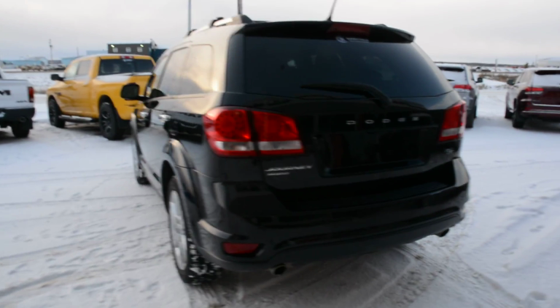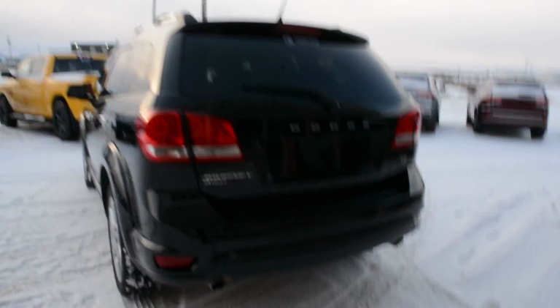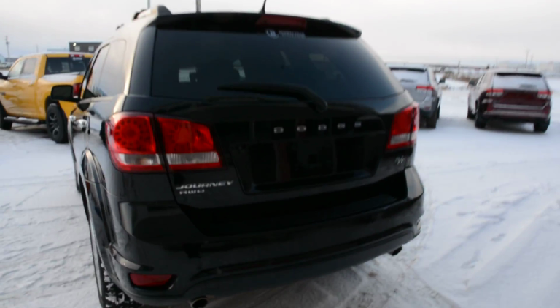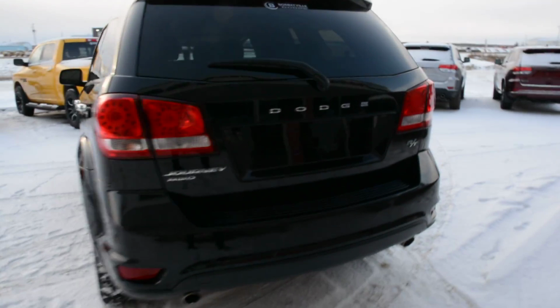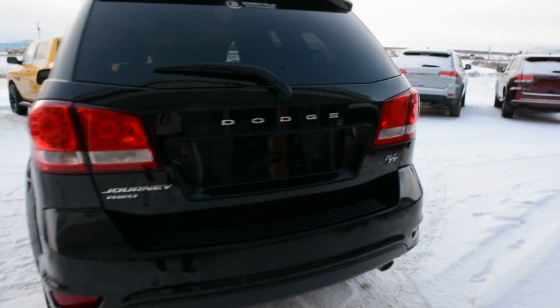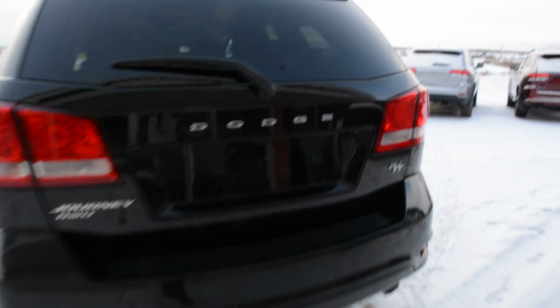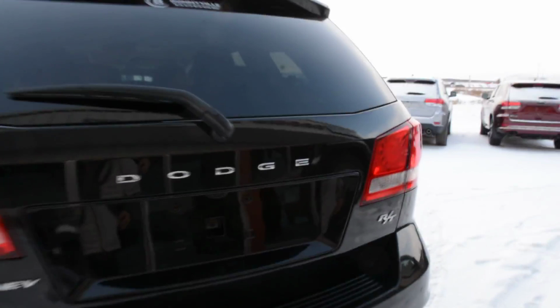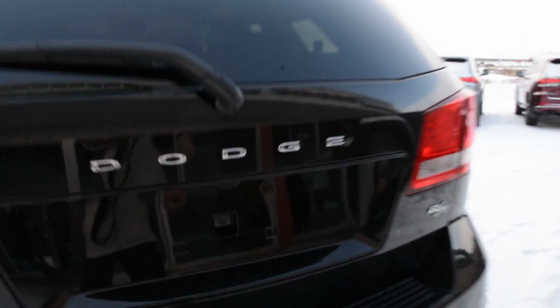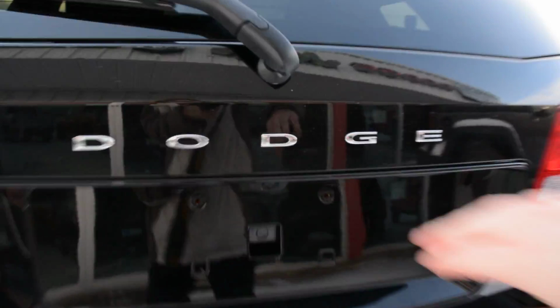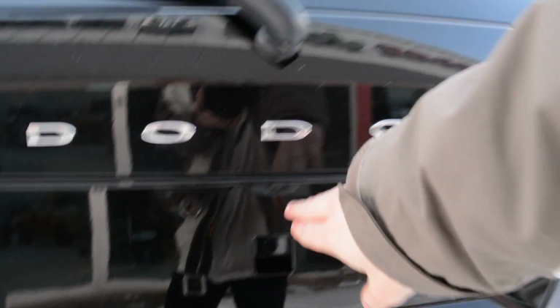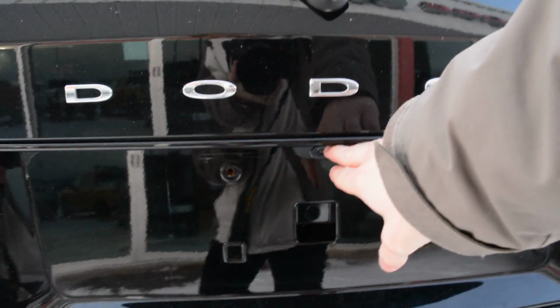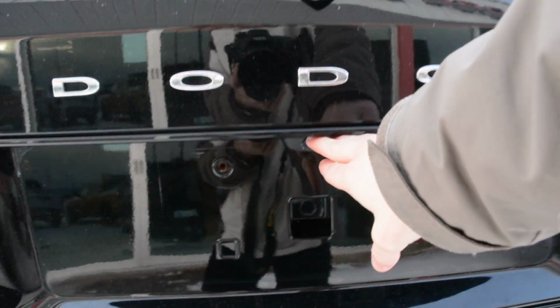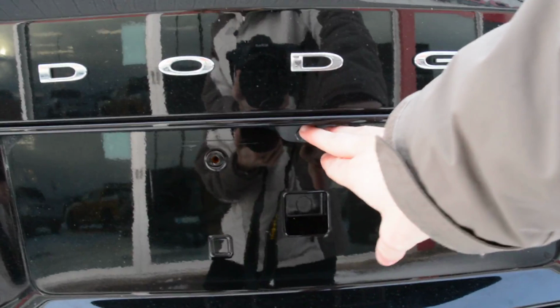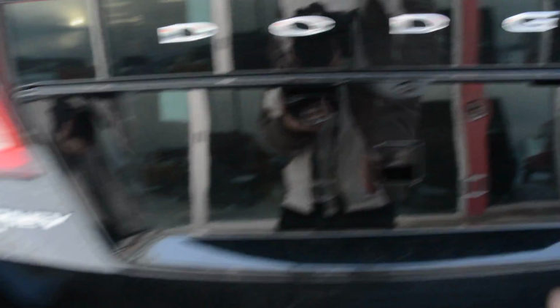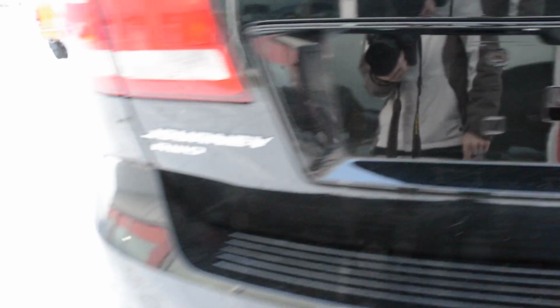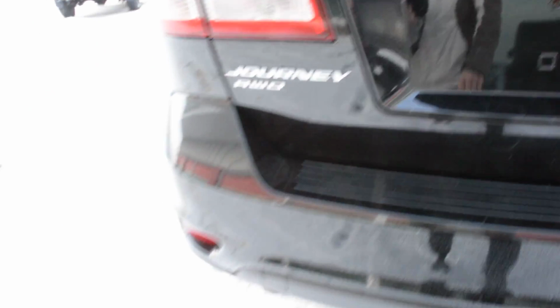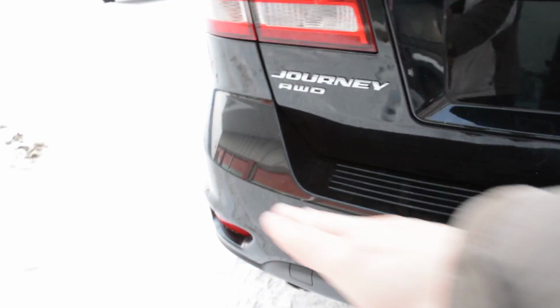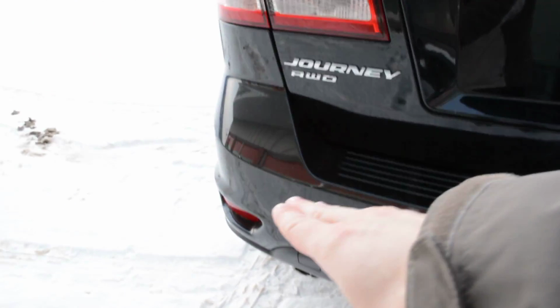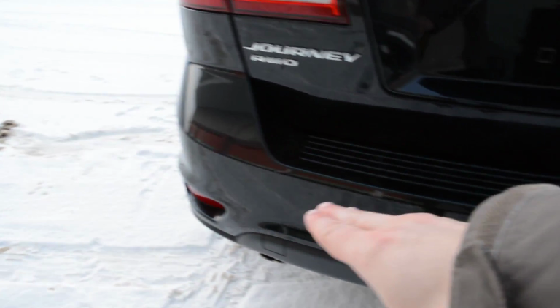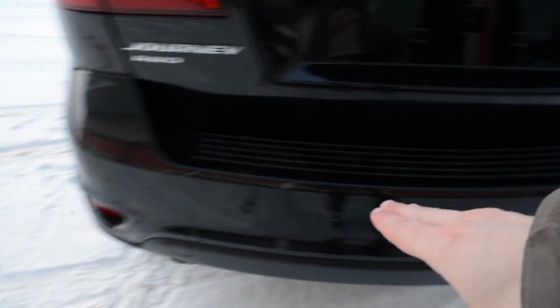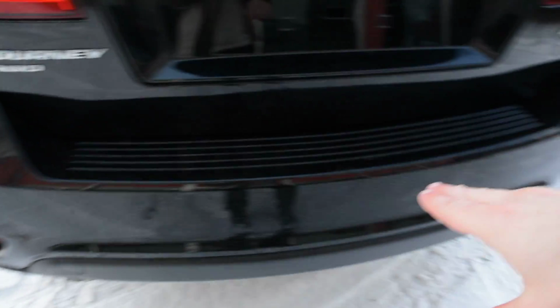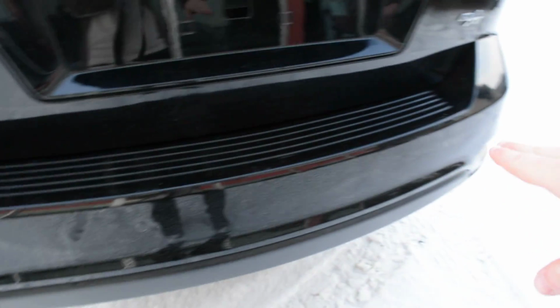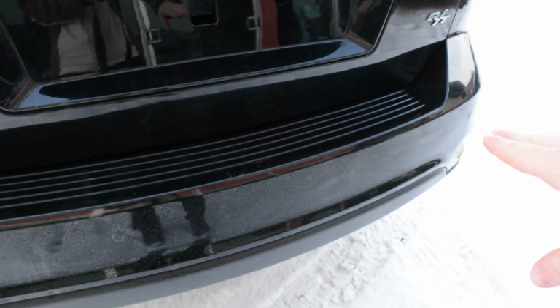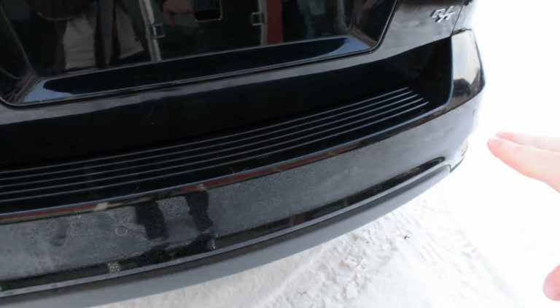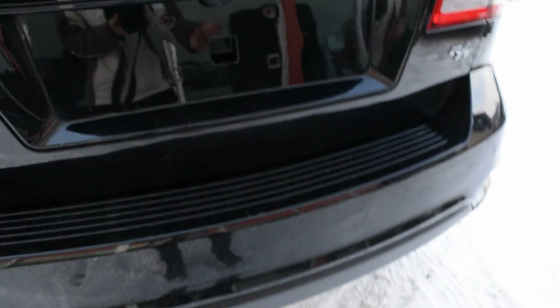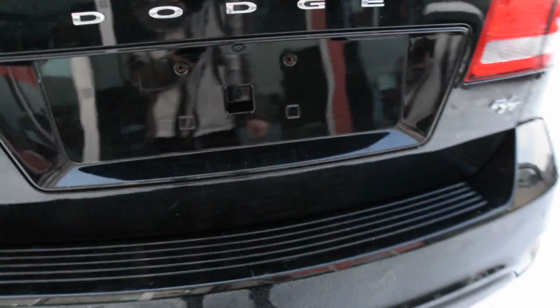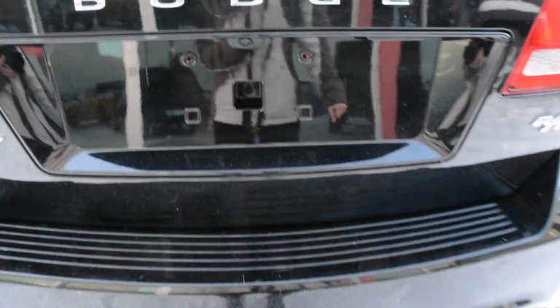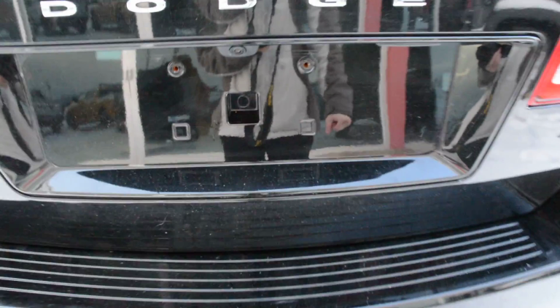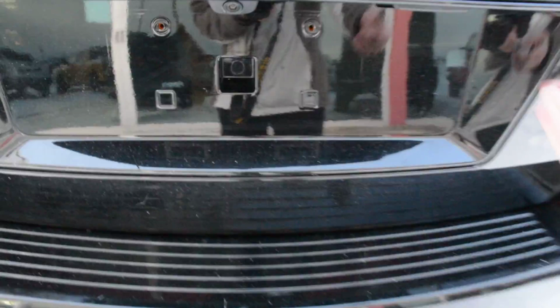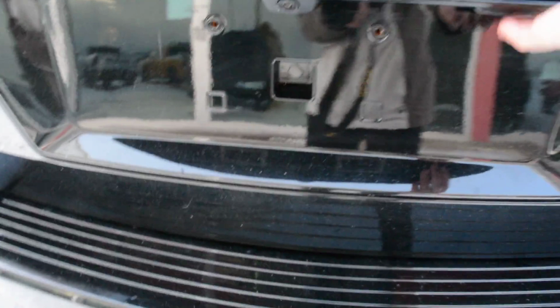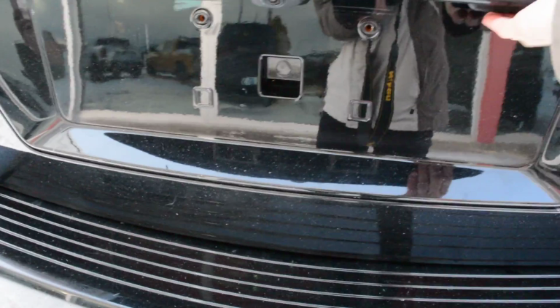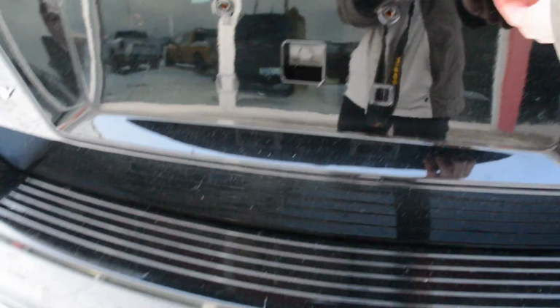Starting in the back here, we'll show you it does come equipped with a backup camera as you can see right there. As well as your rear park assist system, so you can see those sensors there across that back bumper. So a couple of great safety features in the back of the unit.